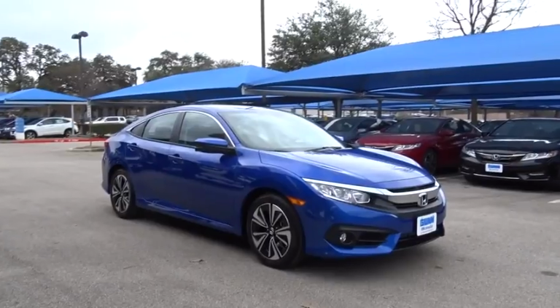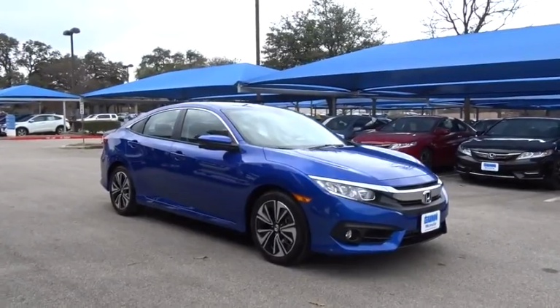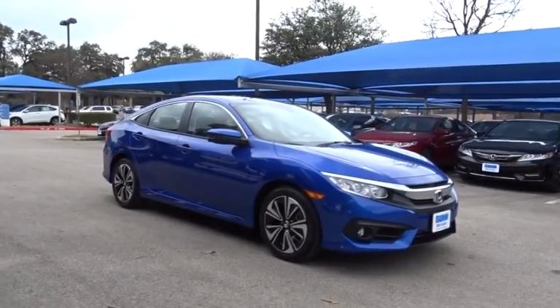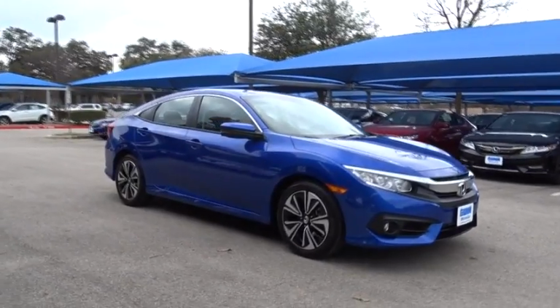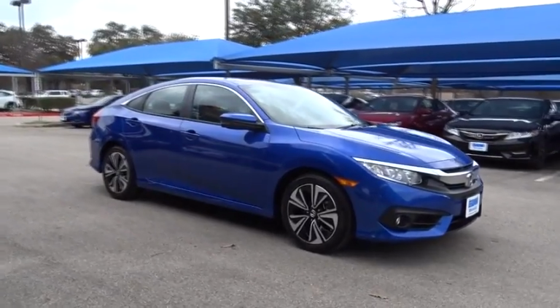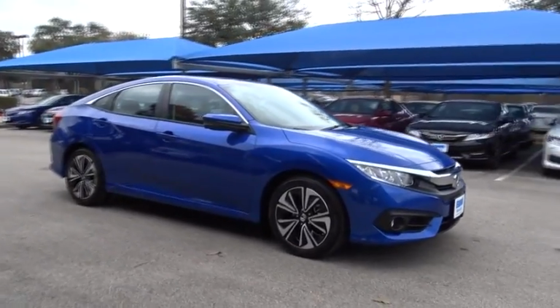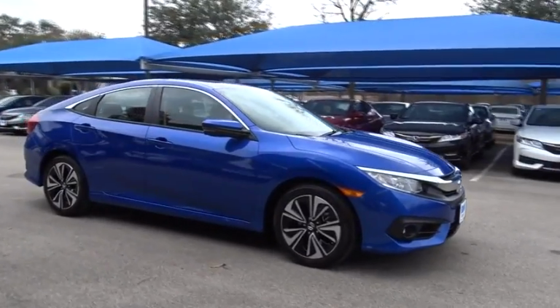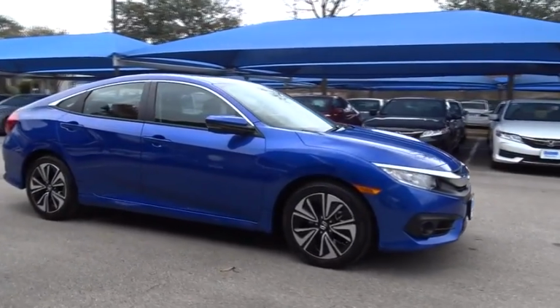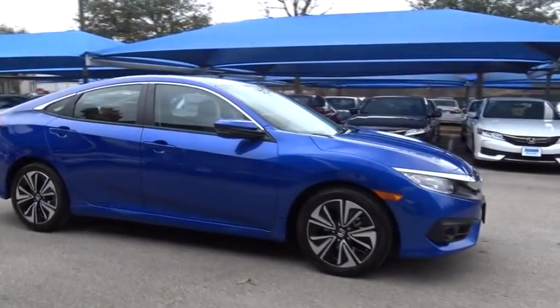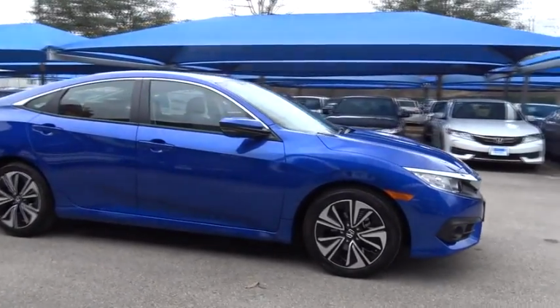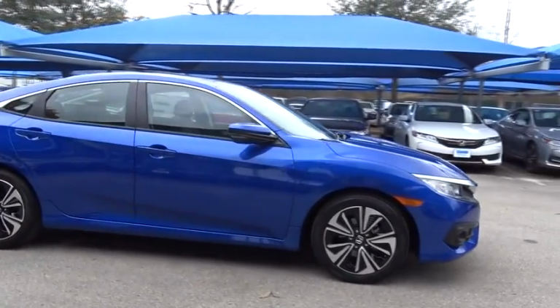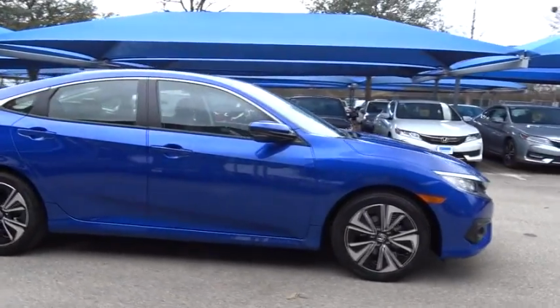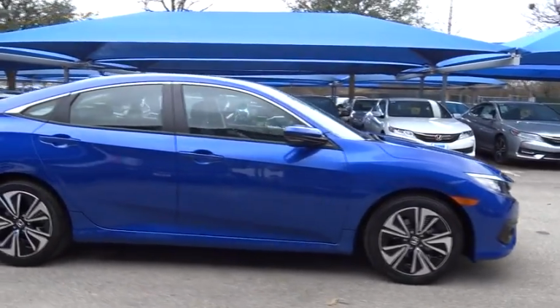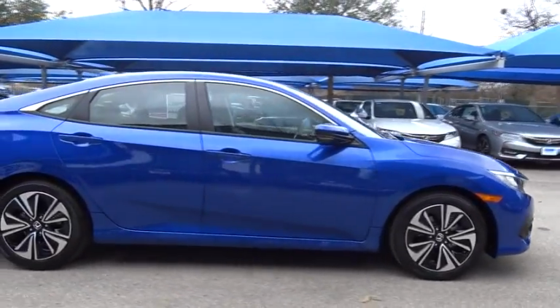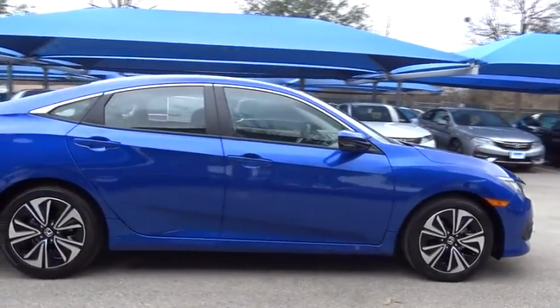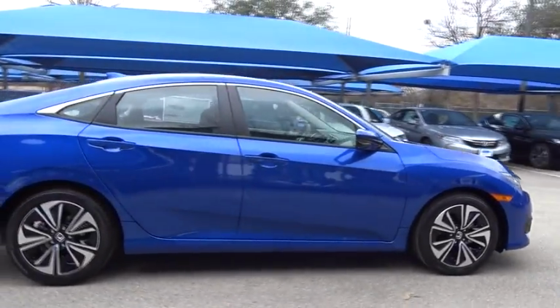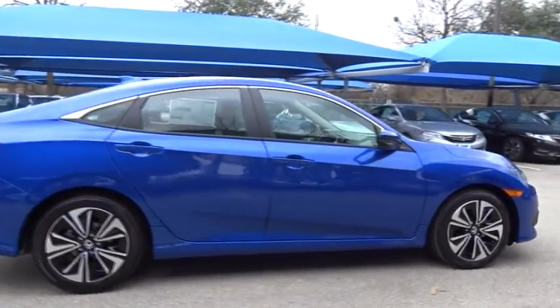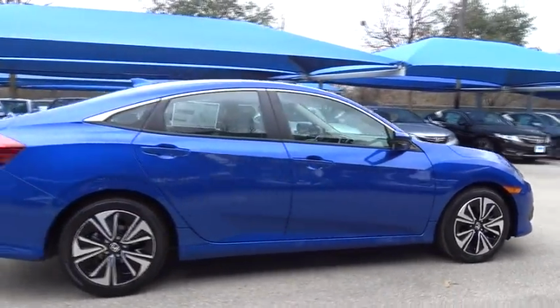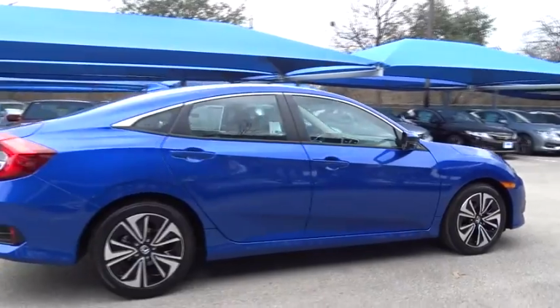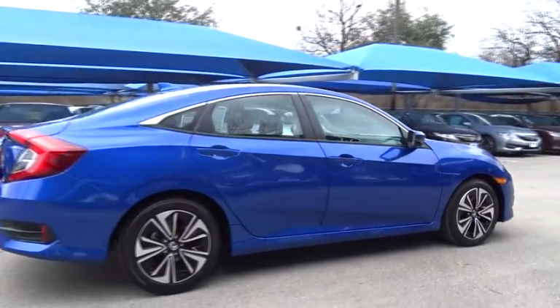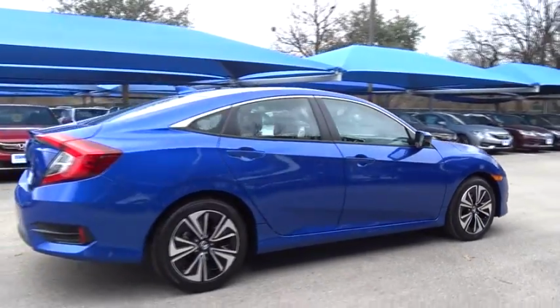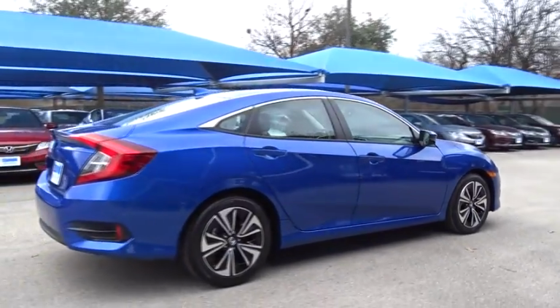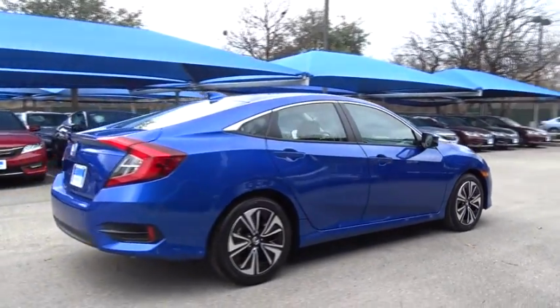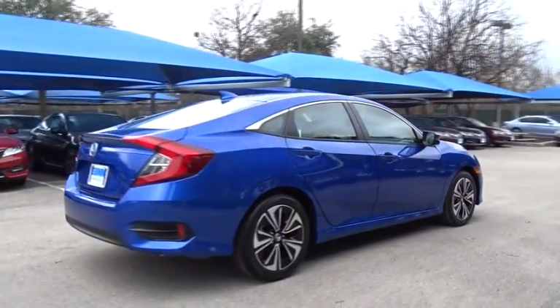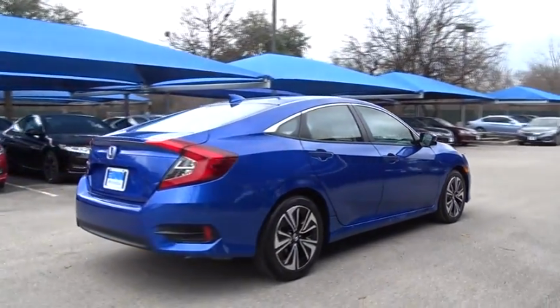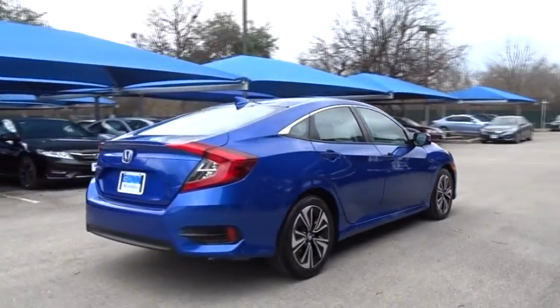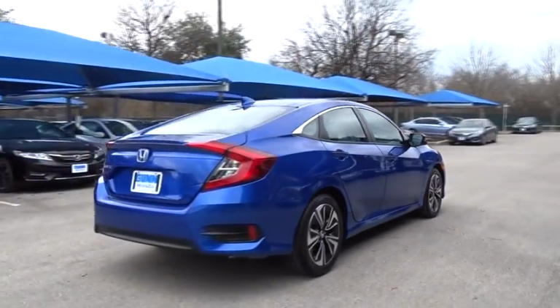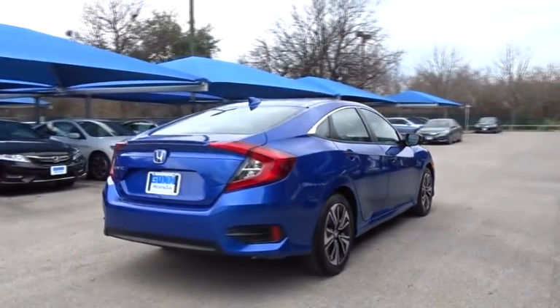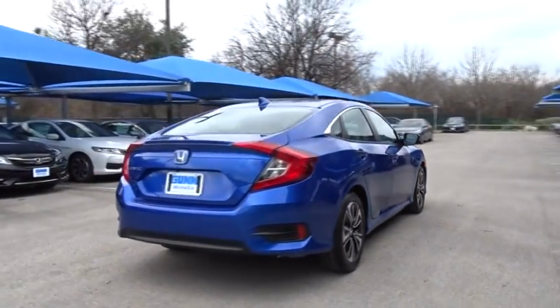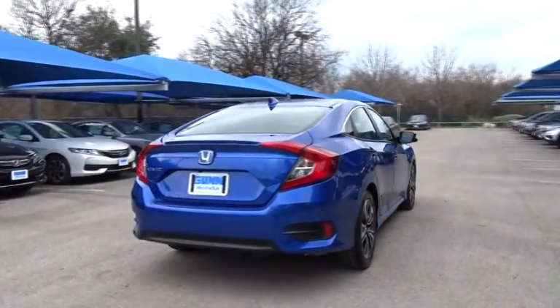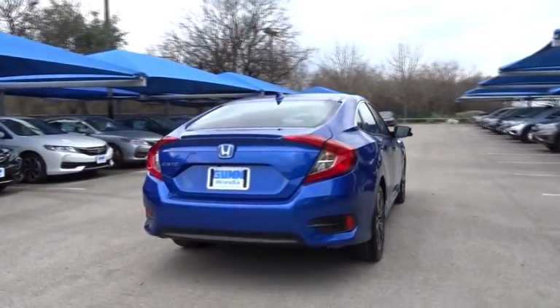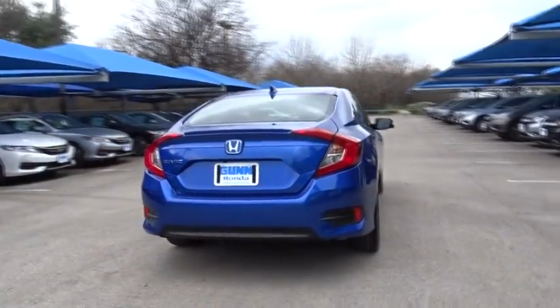The 2017 Honda Civic. Practical, awesome gas mileage, and incredibly reliable. Here are some of this vehicle's great options.